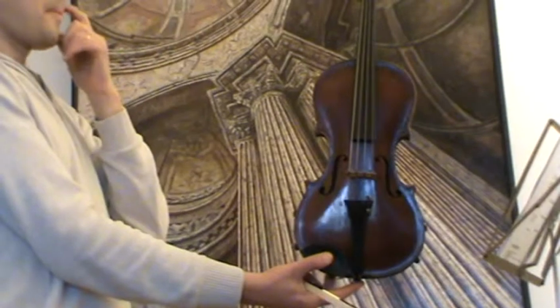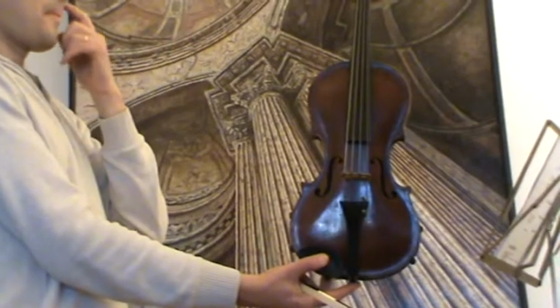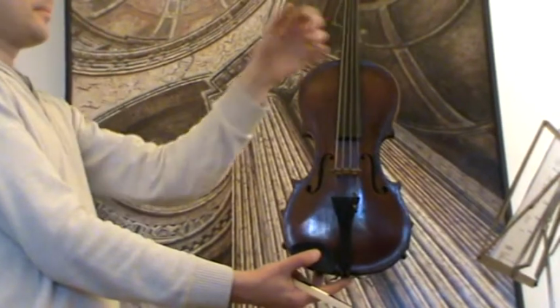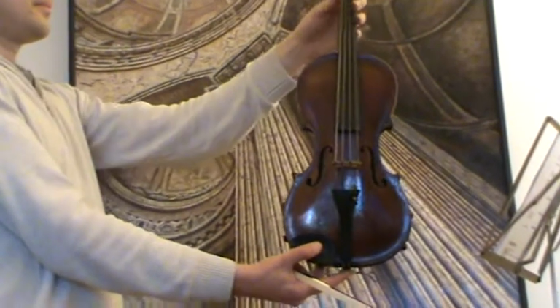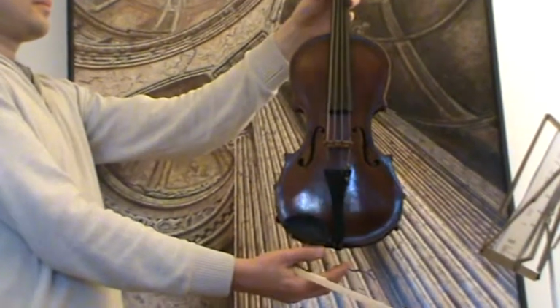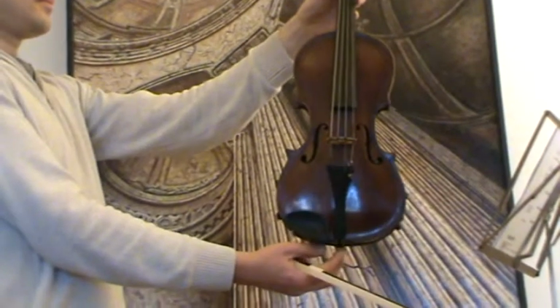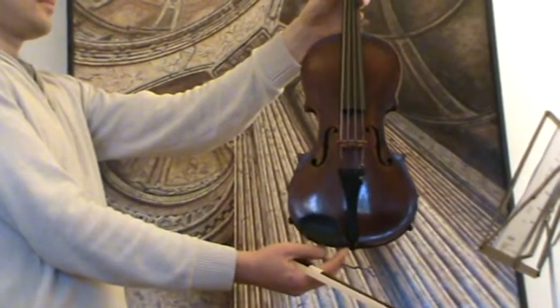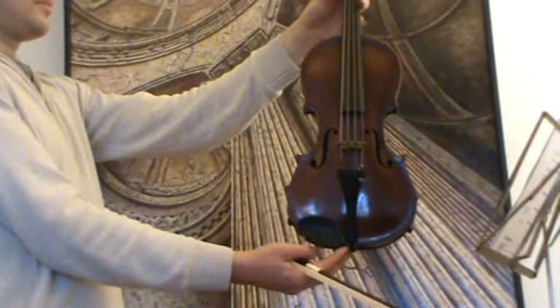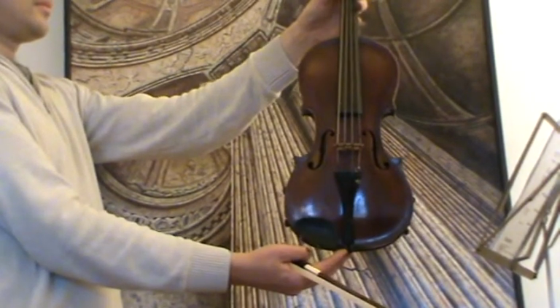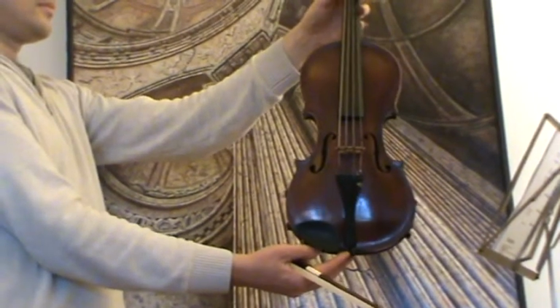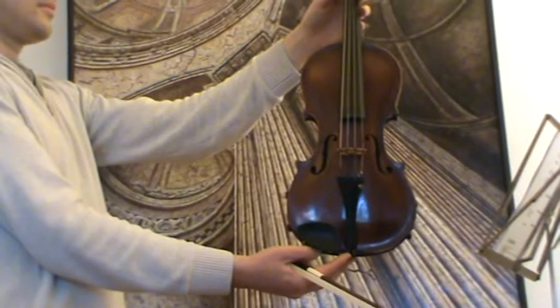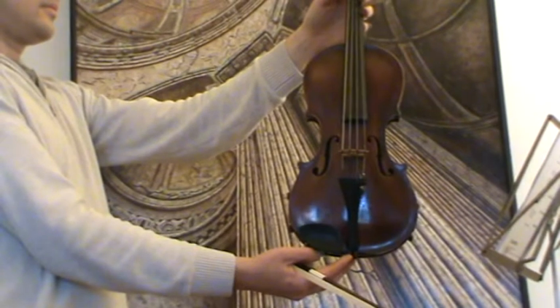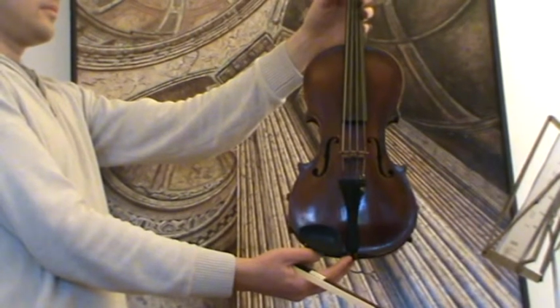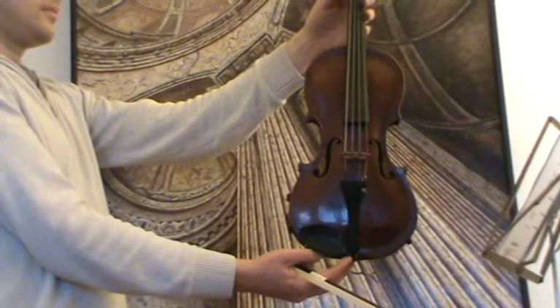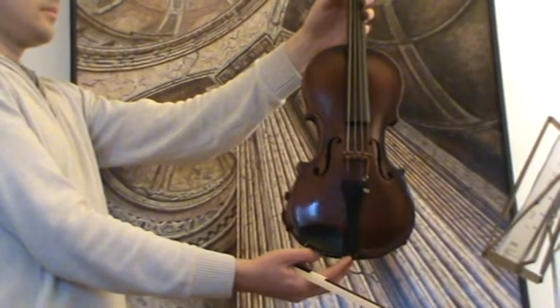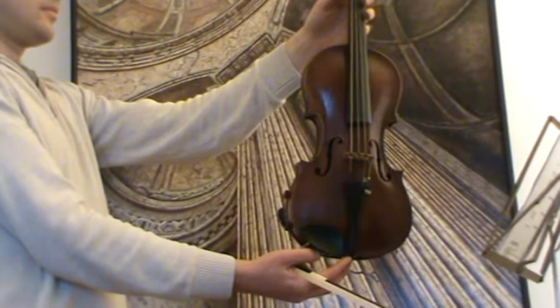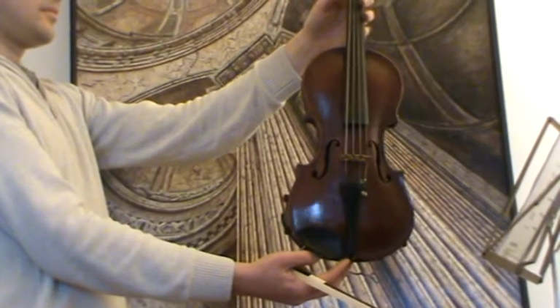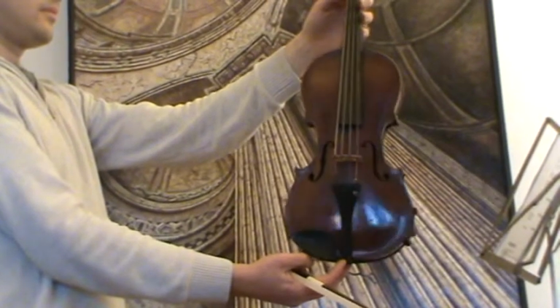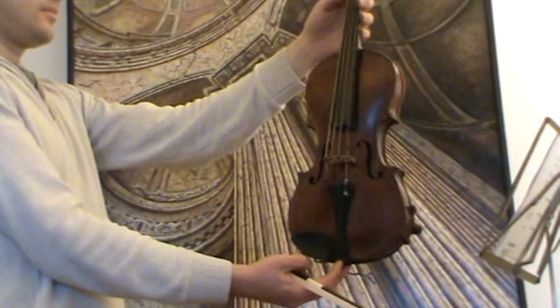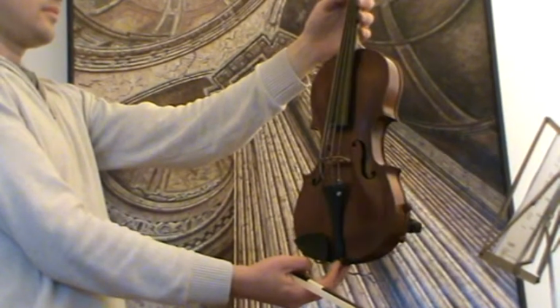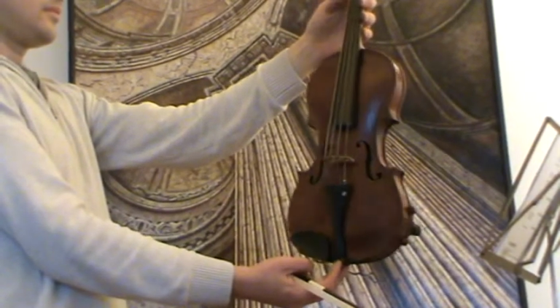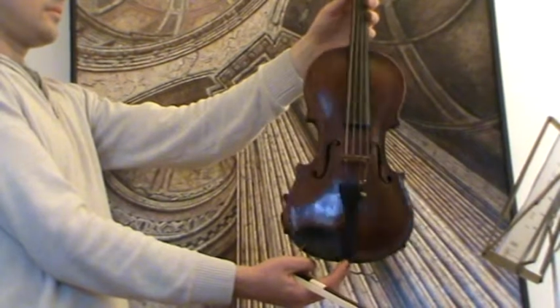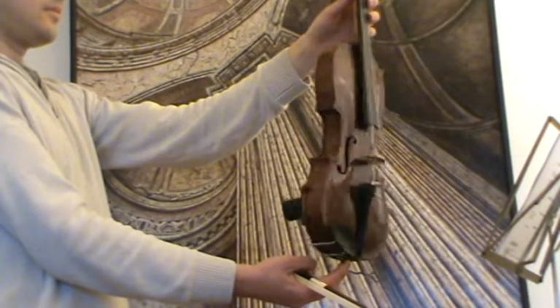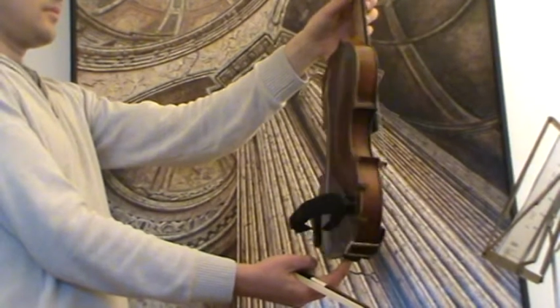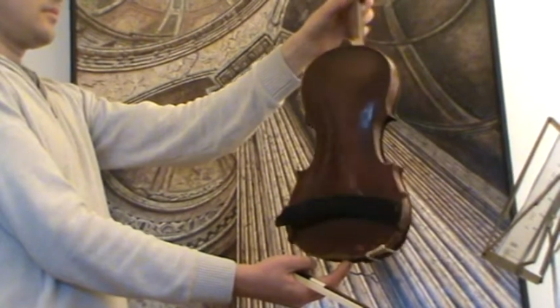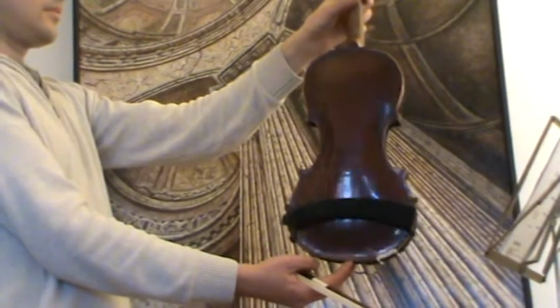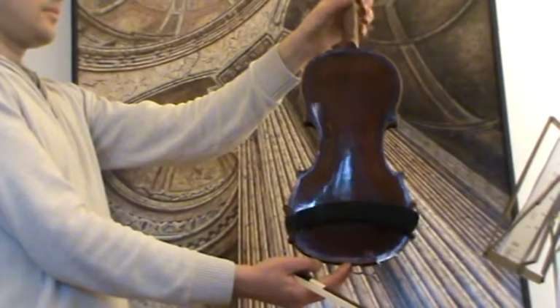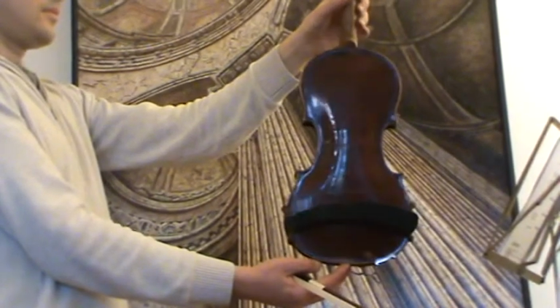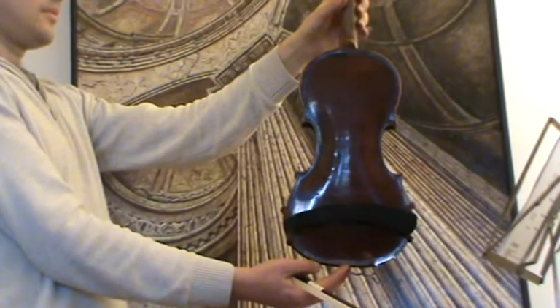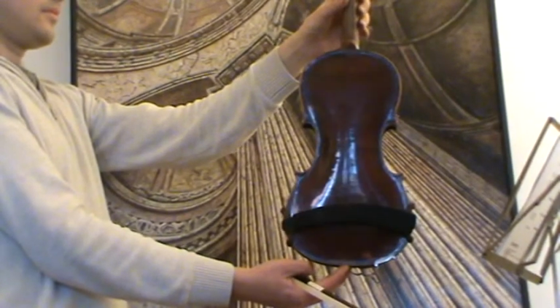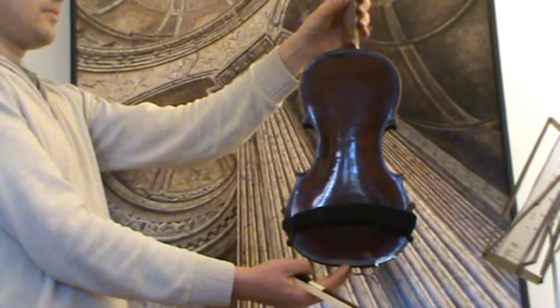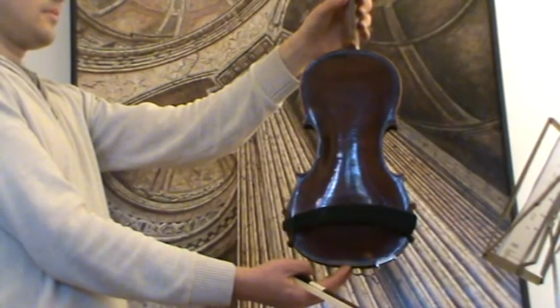Here we have a nice old Czech violin, labelled Alois Smitko — it's a Steiner model. It's also stamped on the upper back: Steiner. We would estimate its age around the 1930s to 1940s.